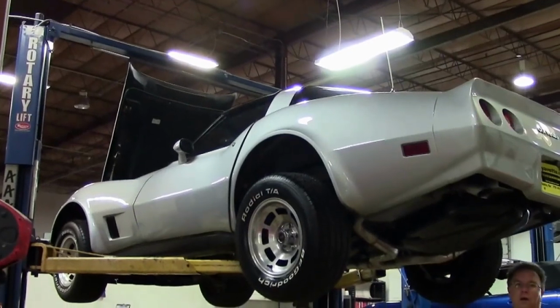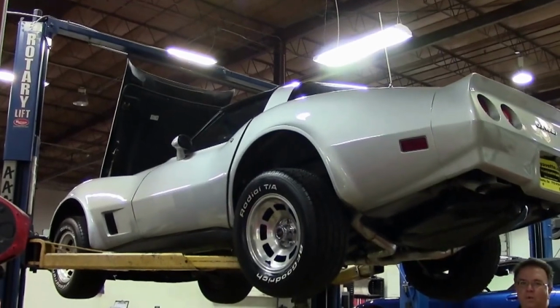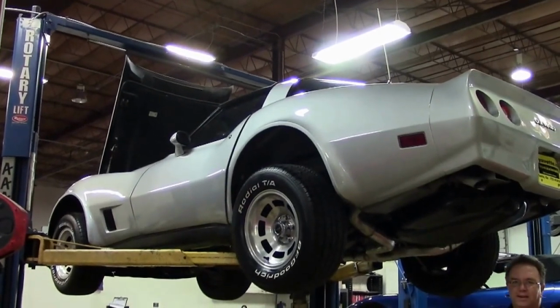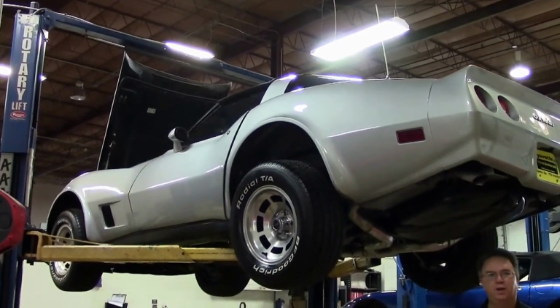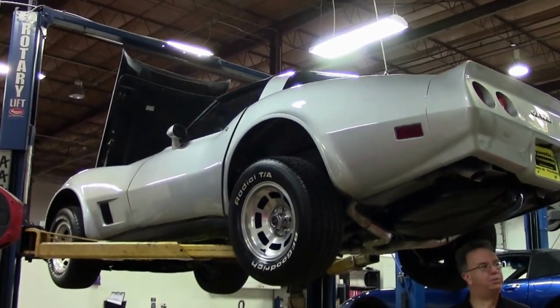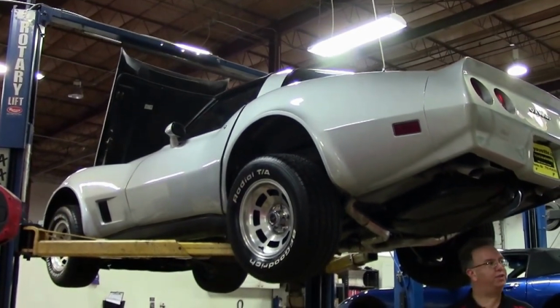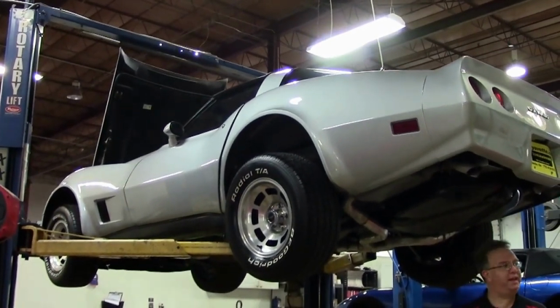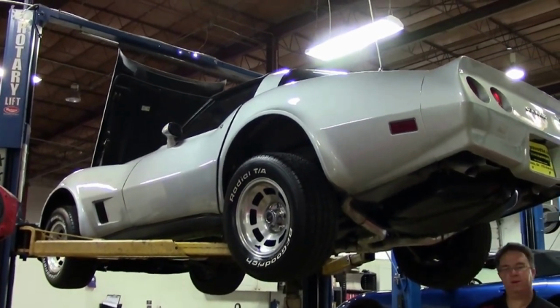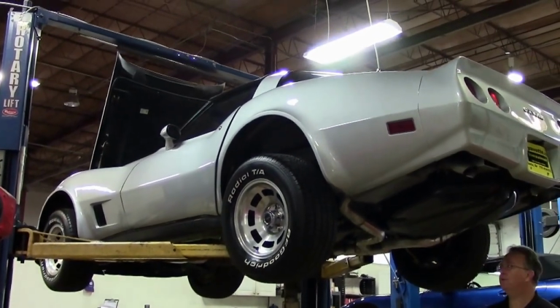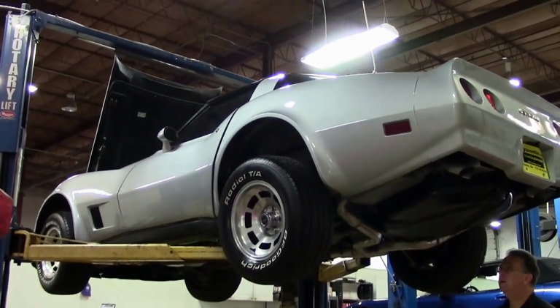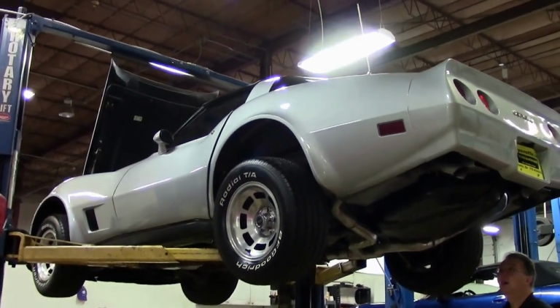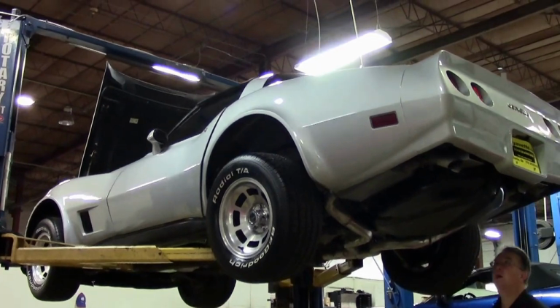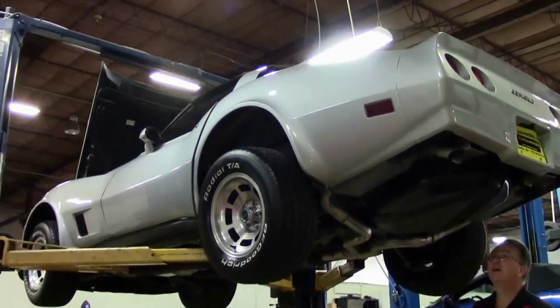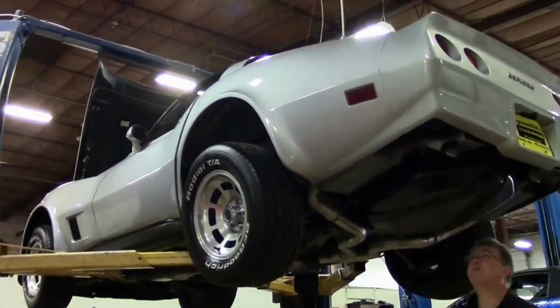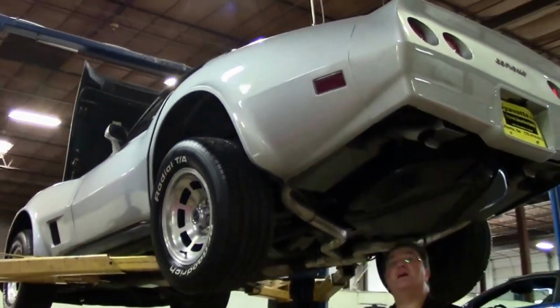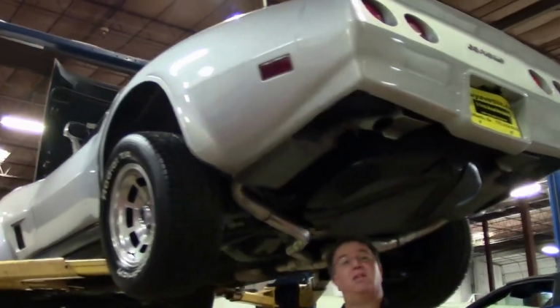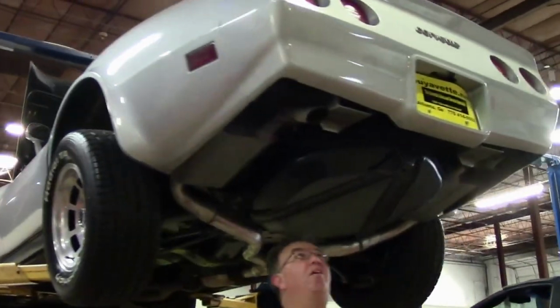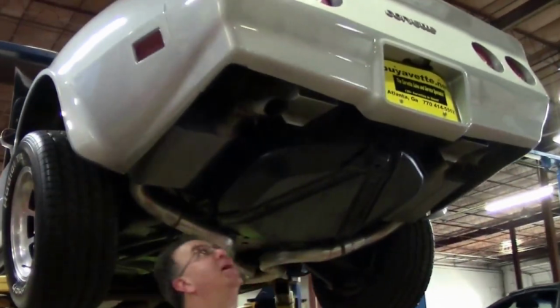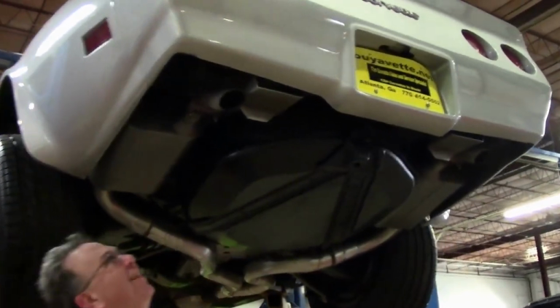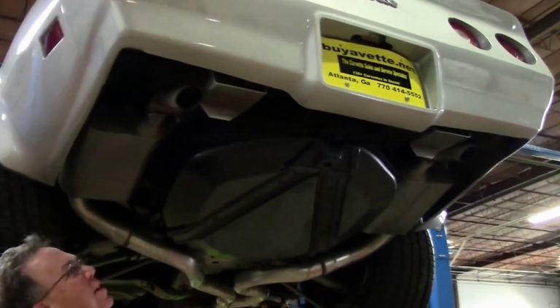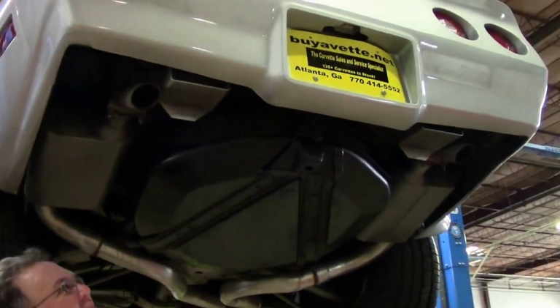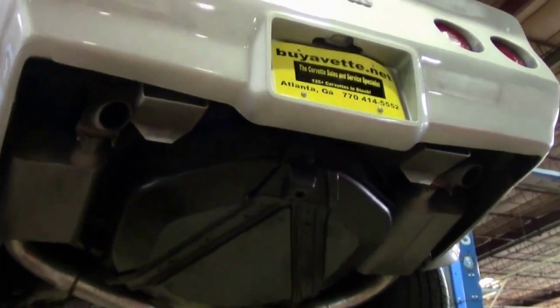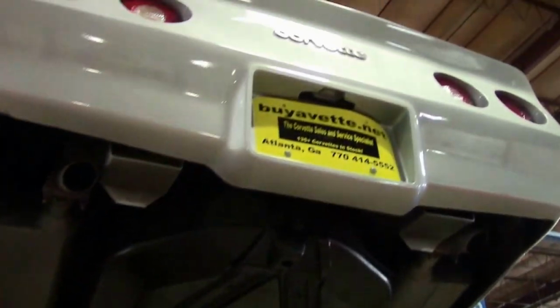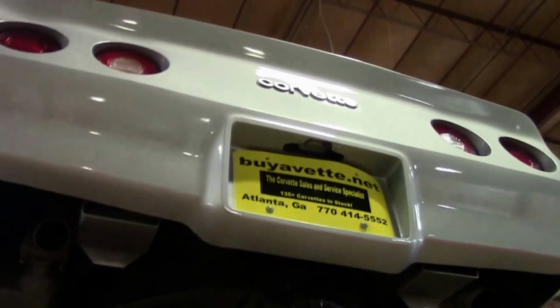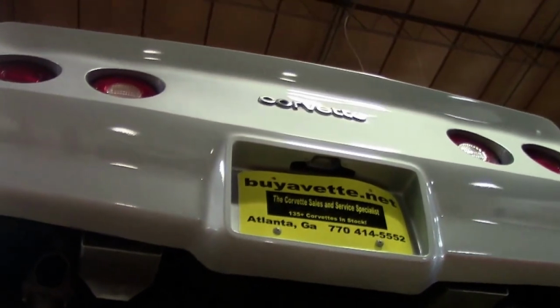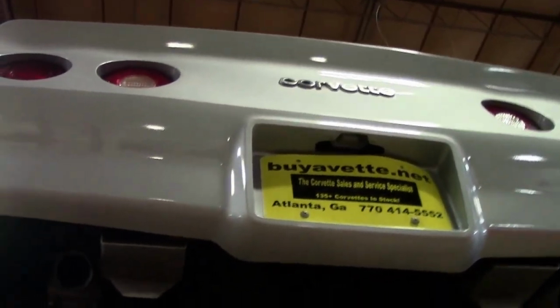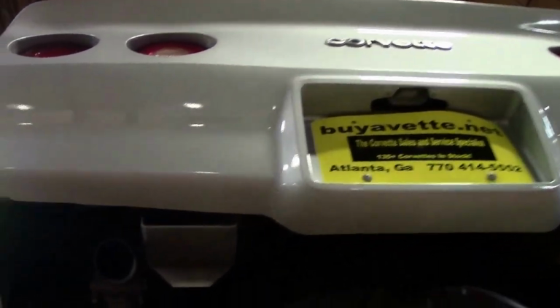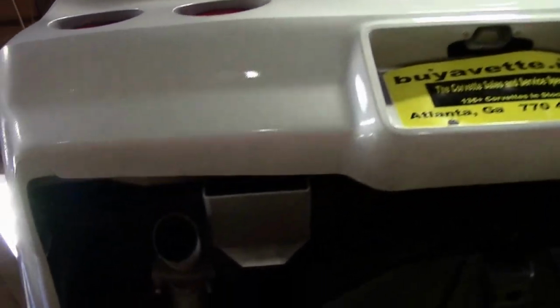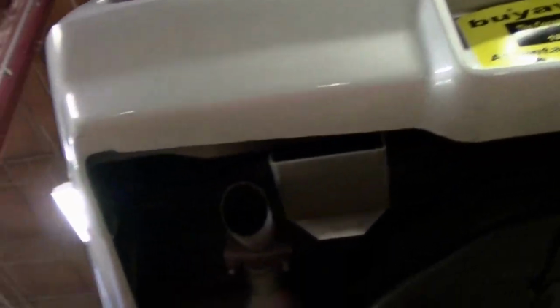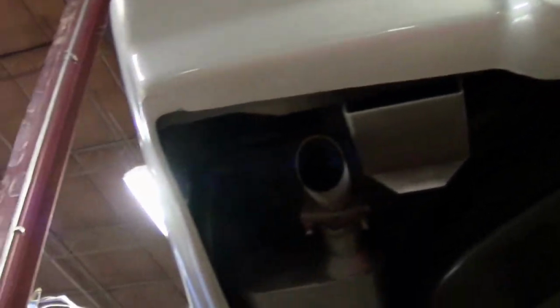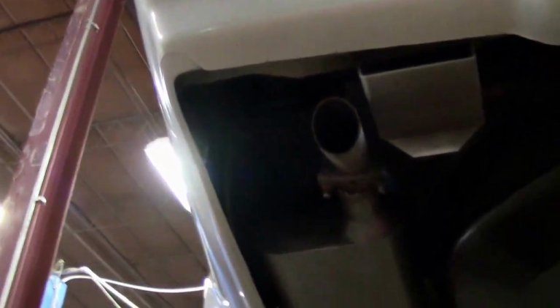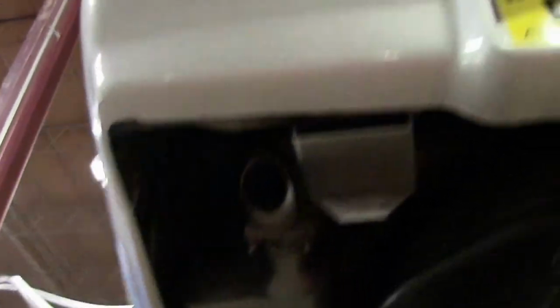All right, we're going to take a look underneath this beautiful 1981. This is where all the money is on any car anyway. So we'll take a look underneath here. I take a look around the car underneath so you can get a good feel of it.